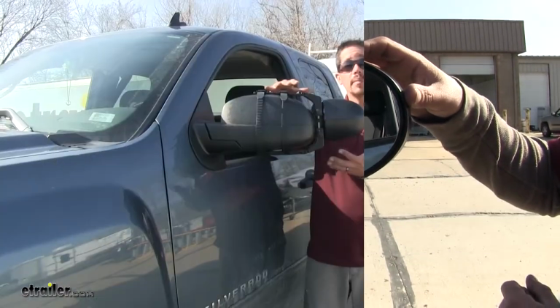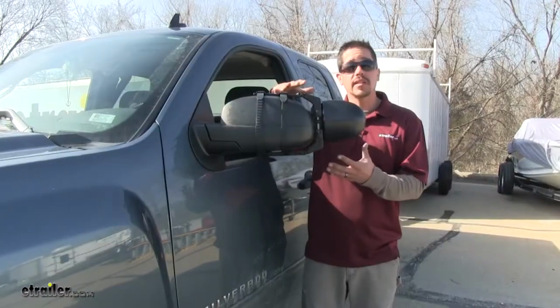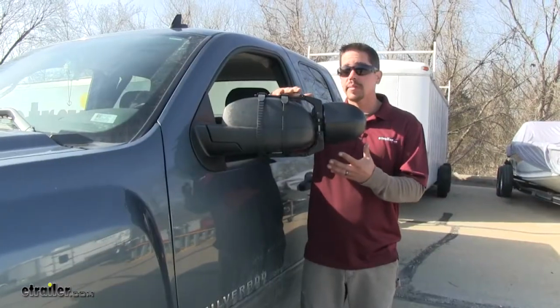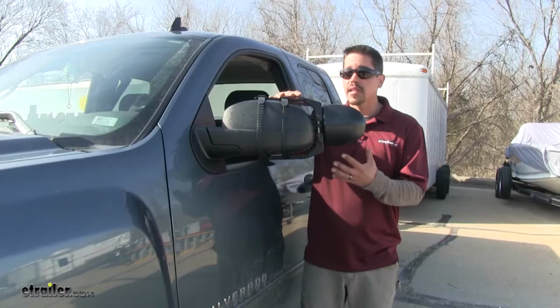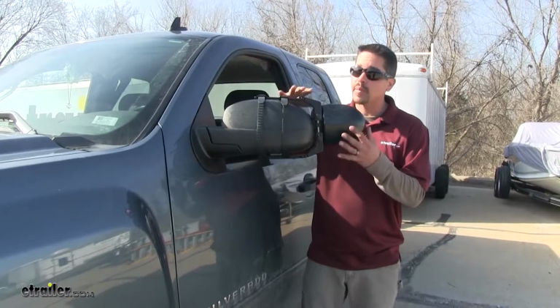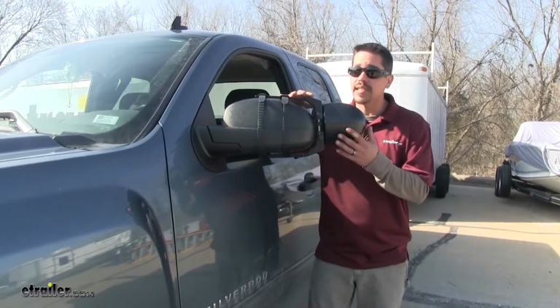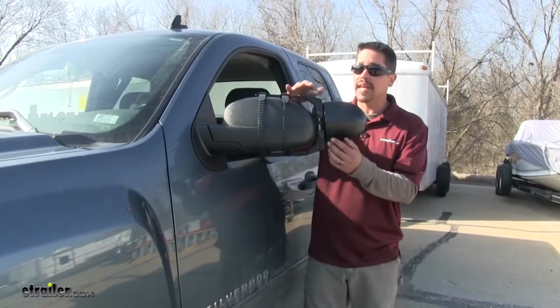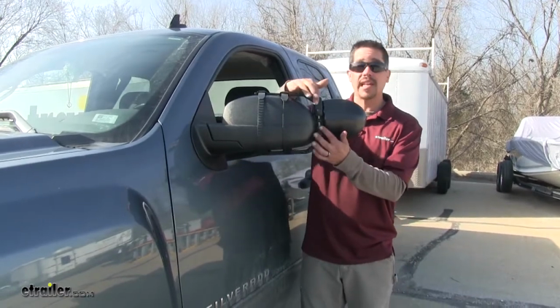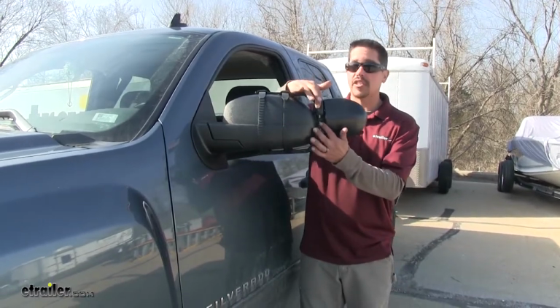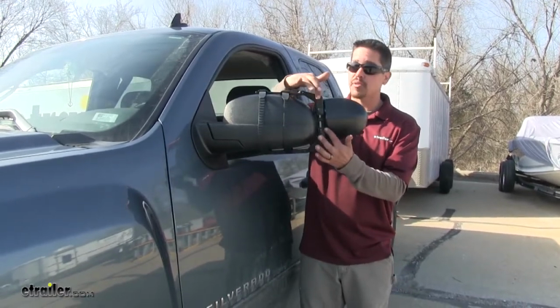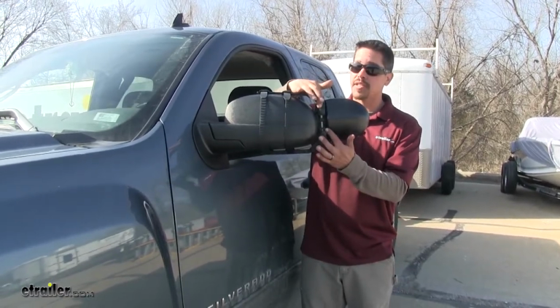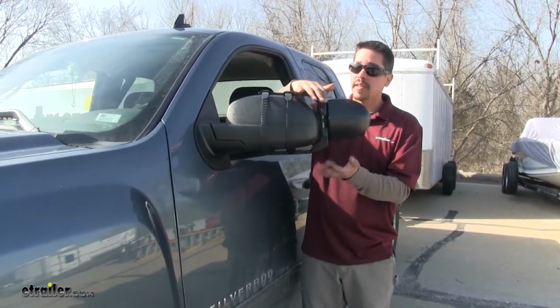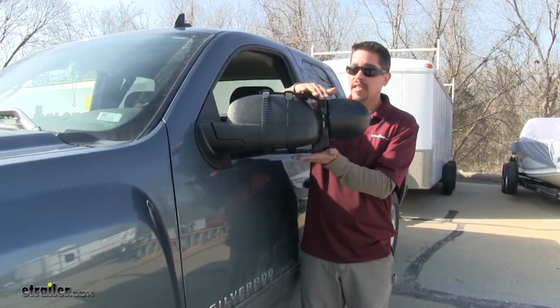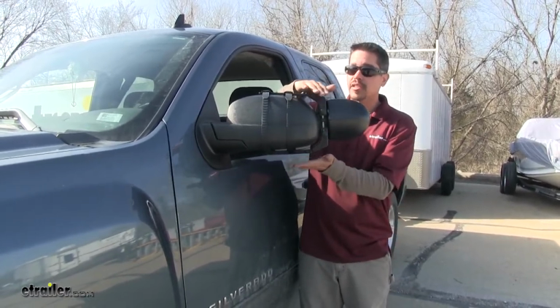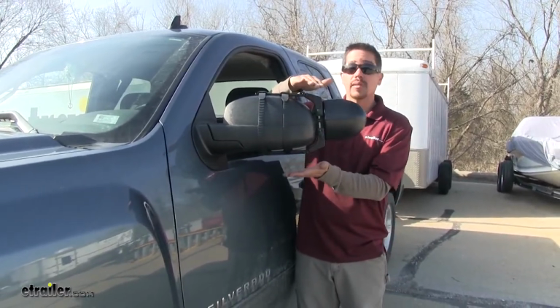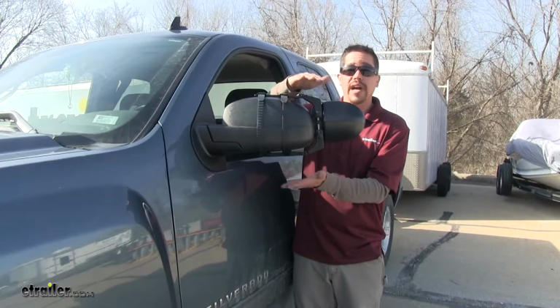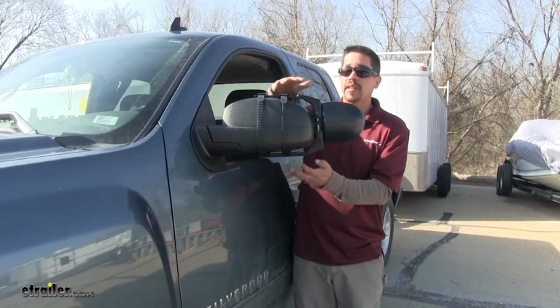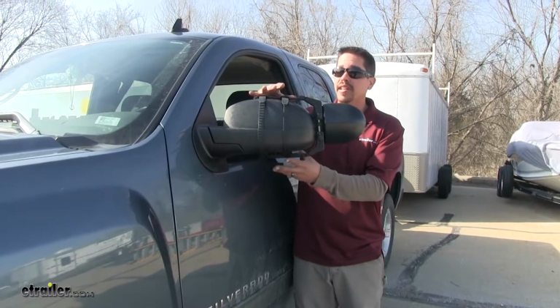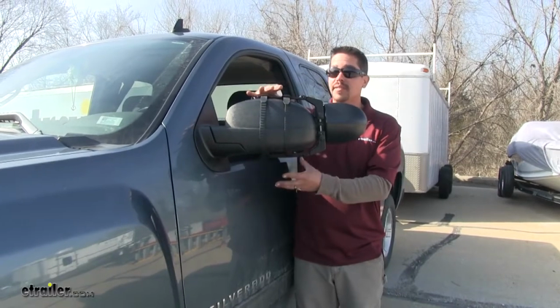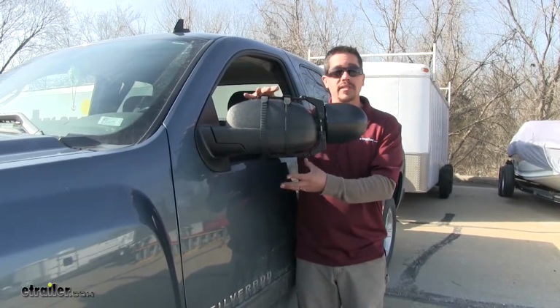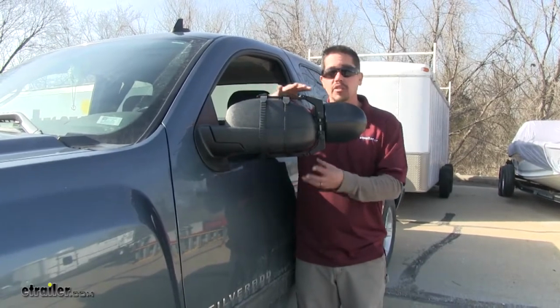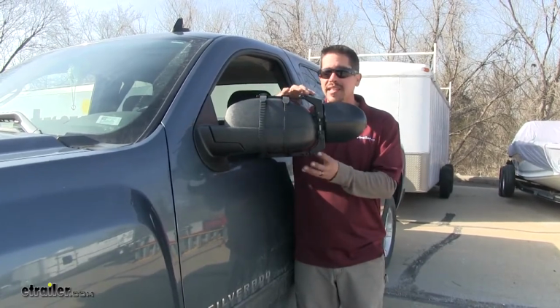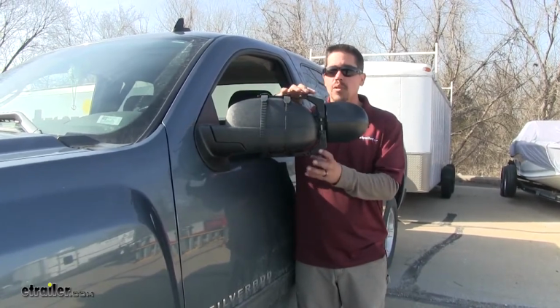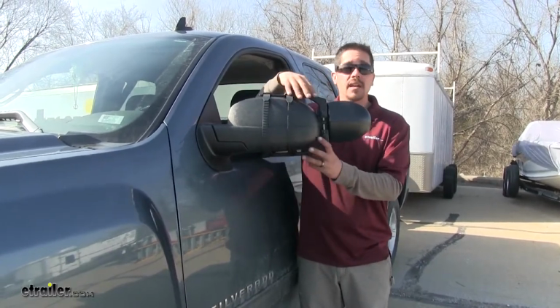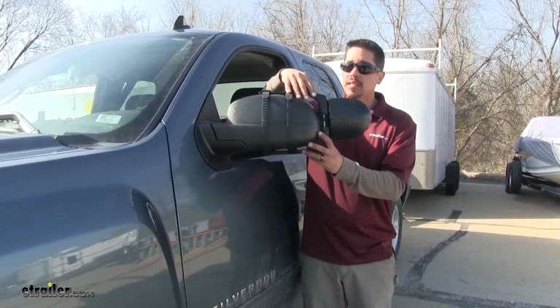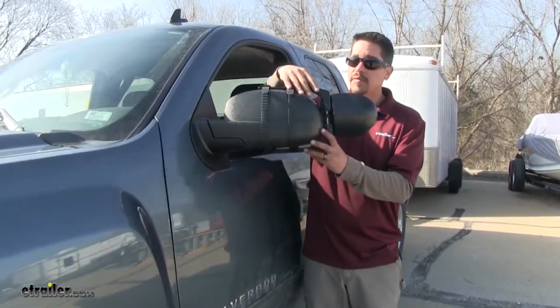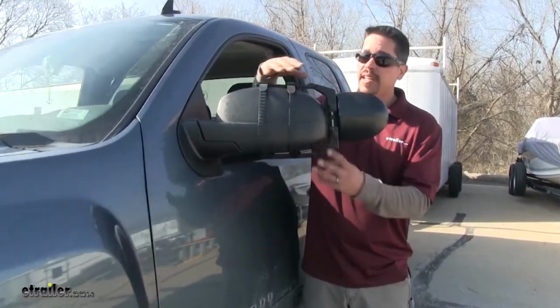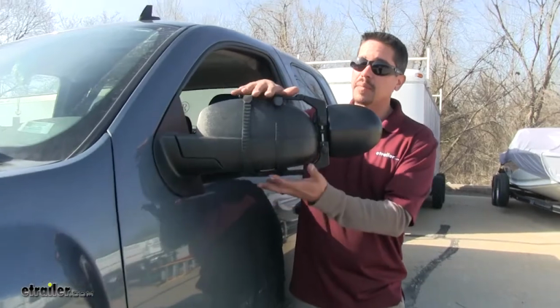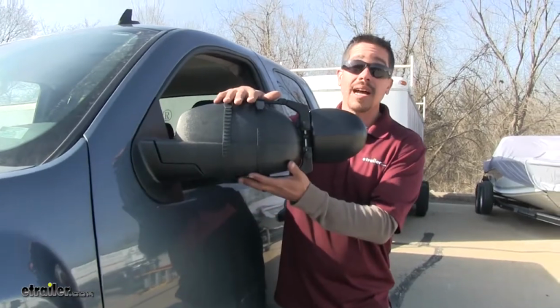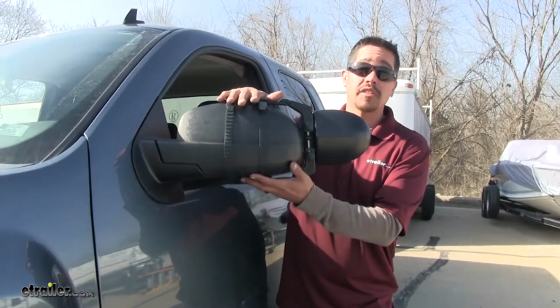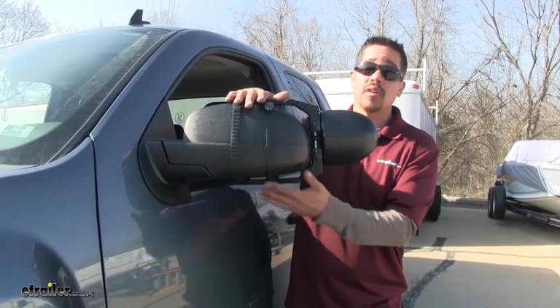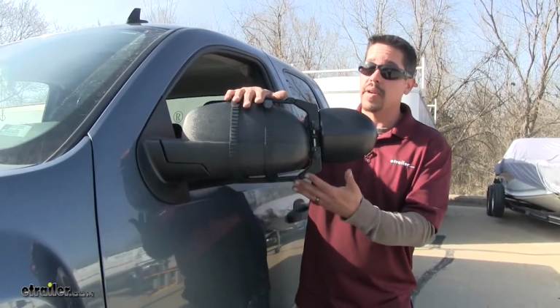Compared to other towing mirrors, I really like the fact that we're going to have the adjustable arms here that are going to adjust wider to fit a lot of different mirrors, so we can get more of that custom fit and it's going to be a lot more secure on our mirror.